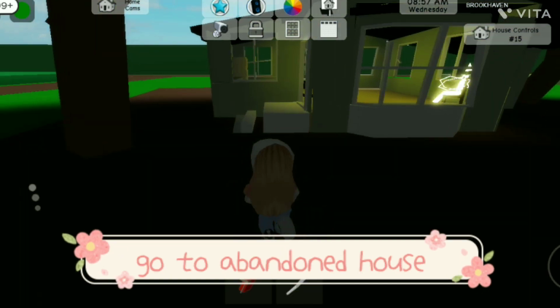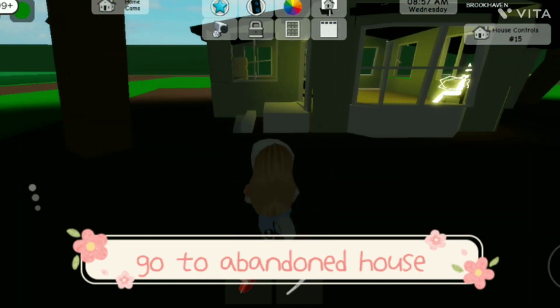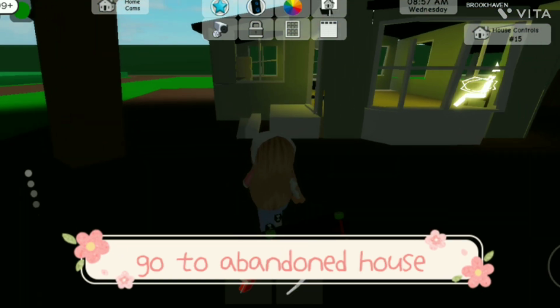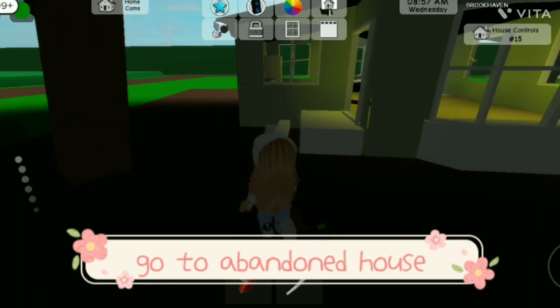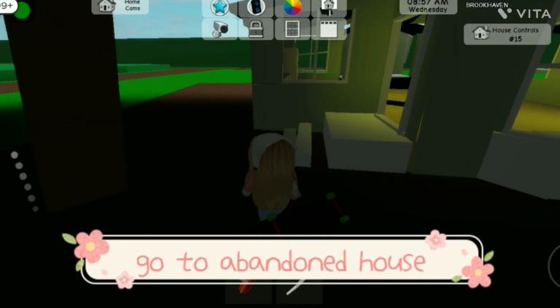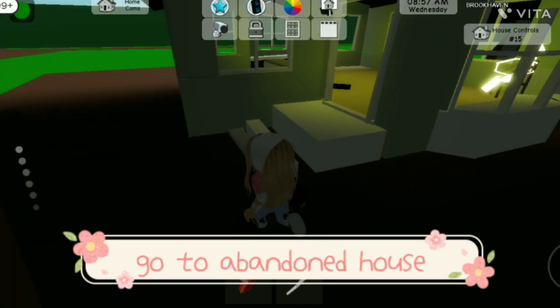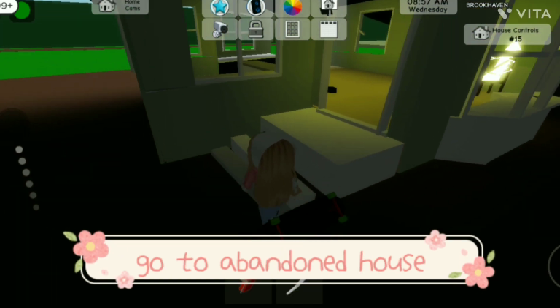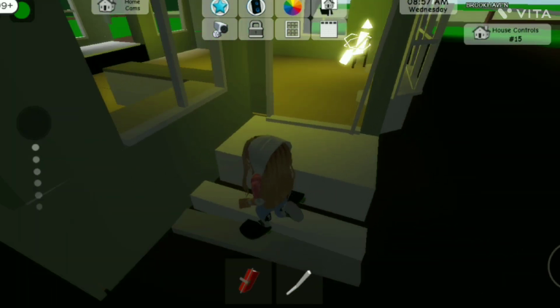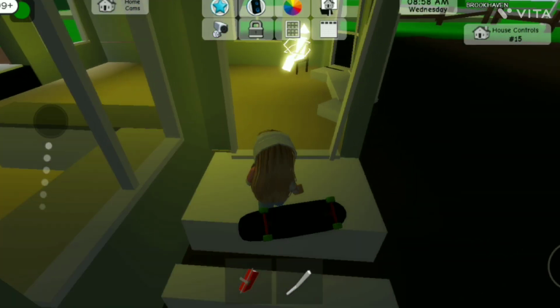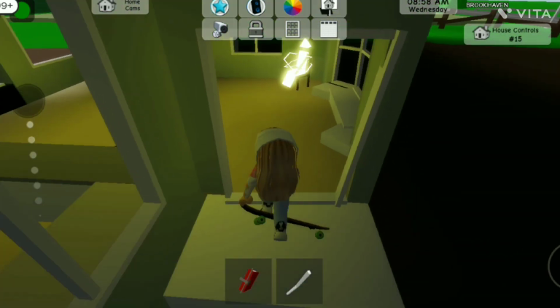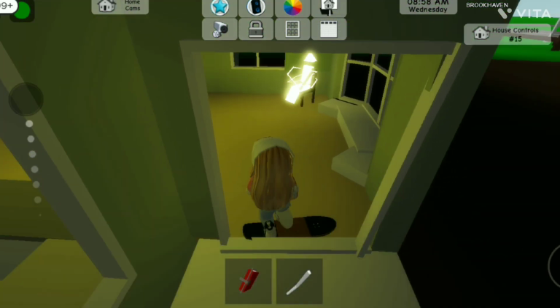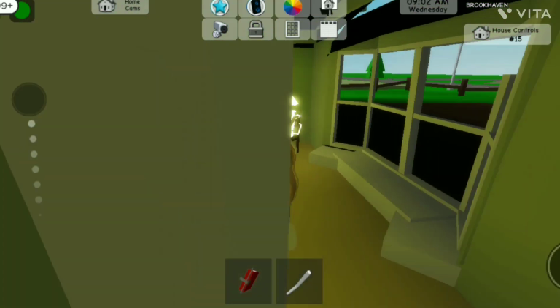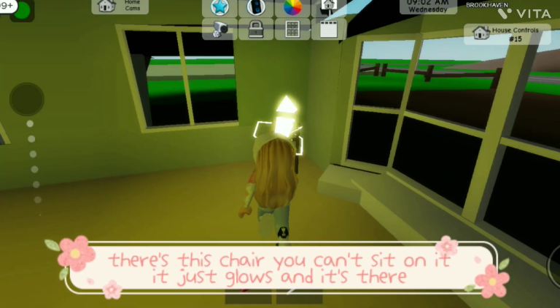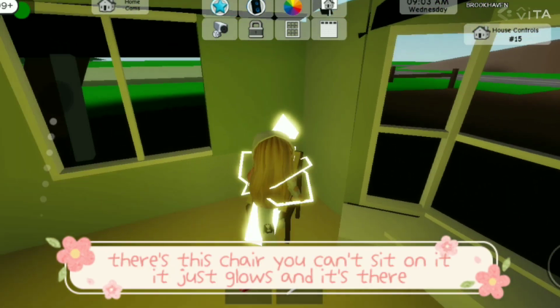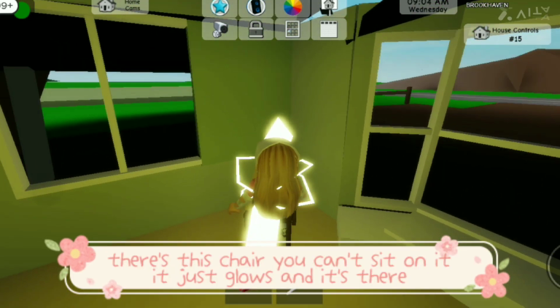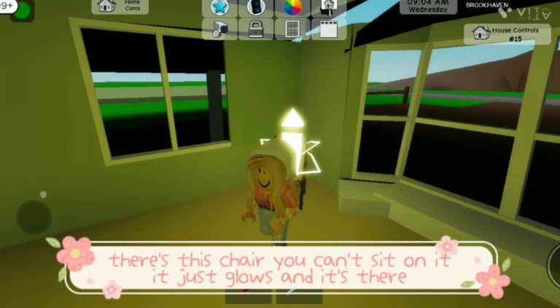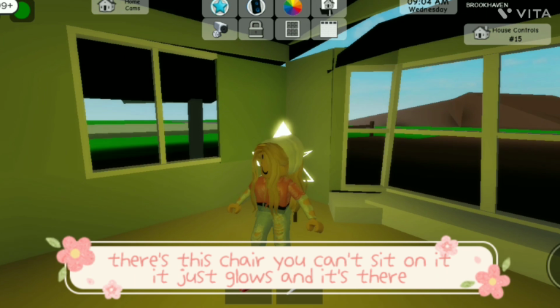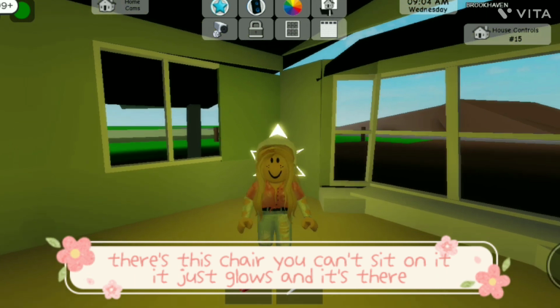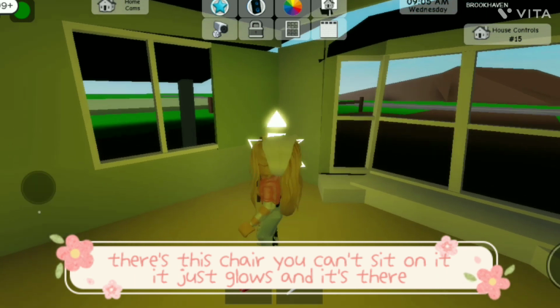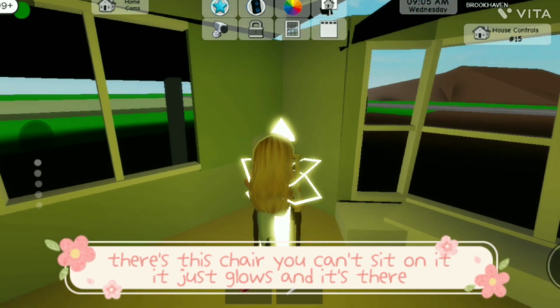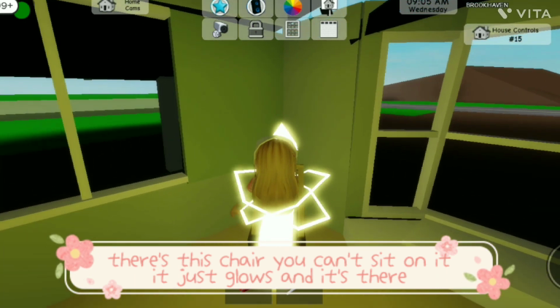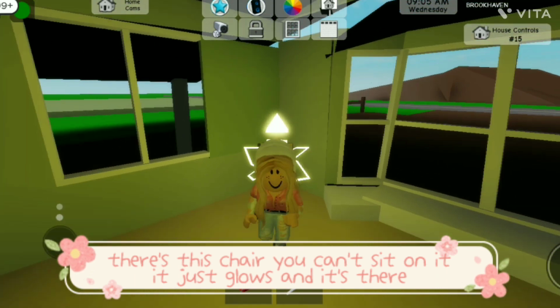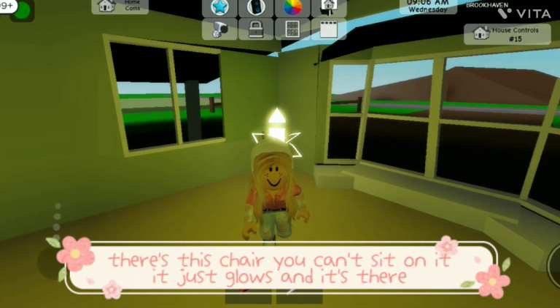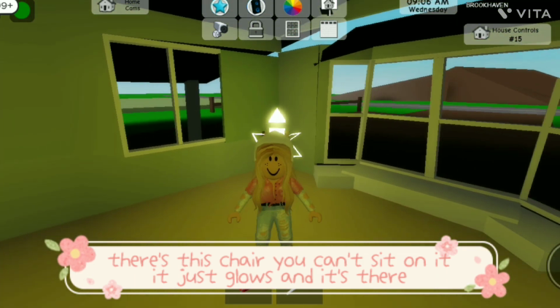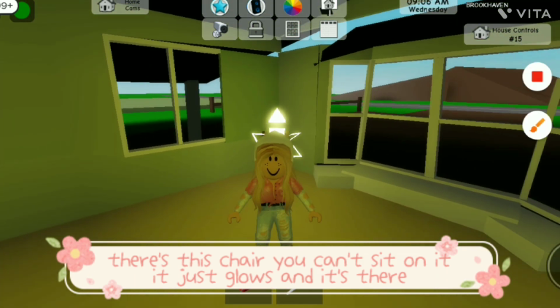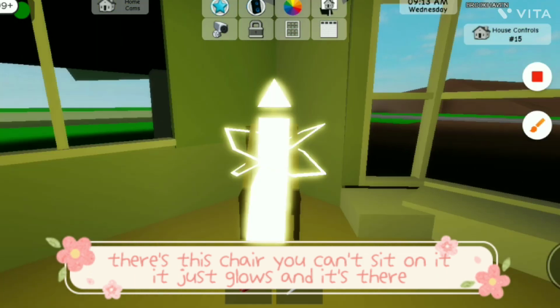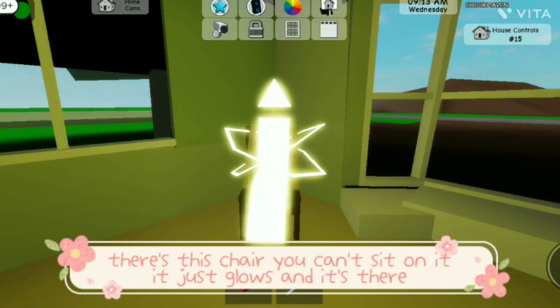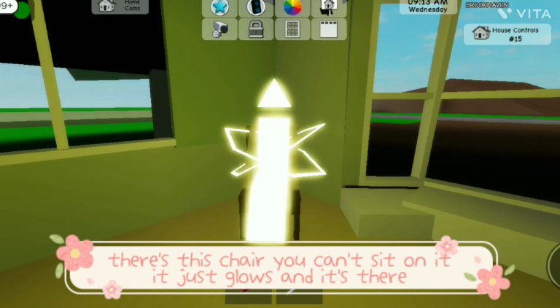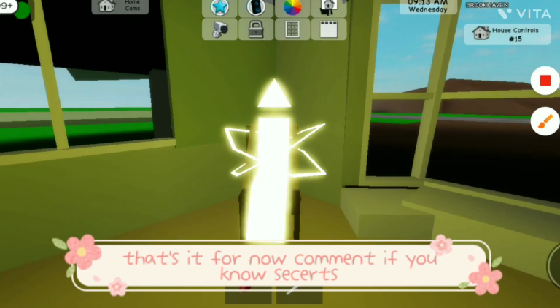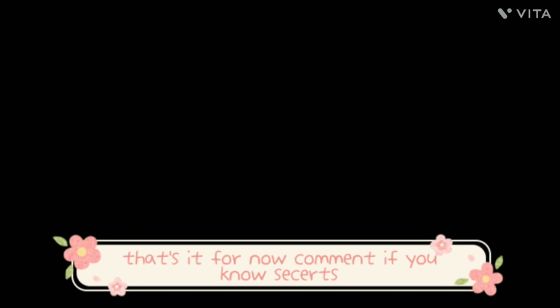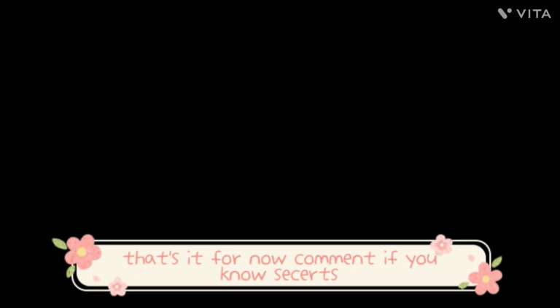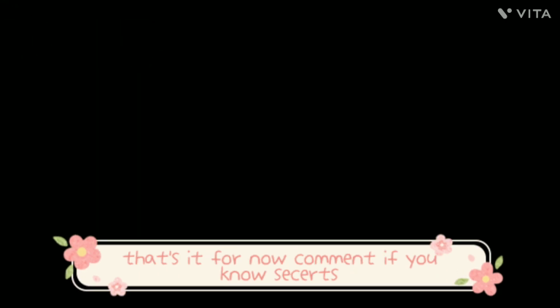Go to the abandoned house. There's this chair — you can't sit on it, it just glows and it's there. That's it for now.